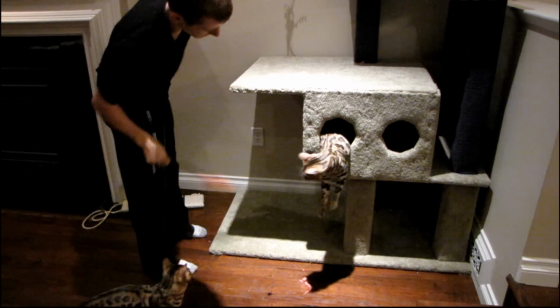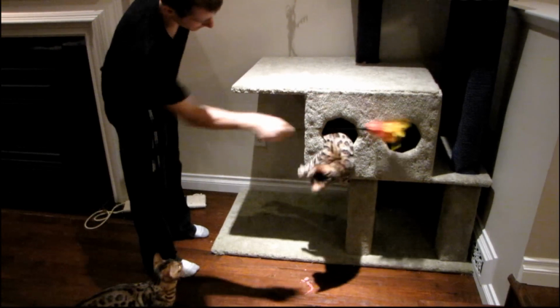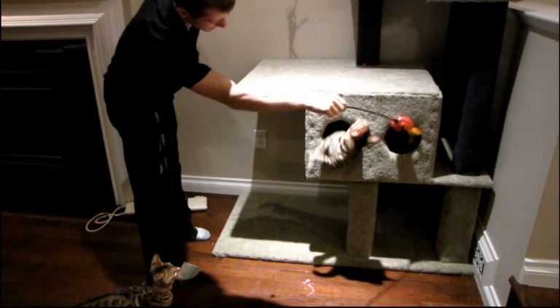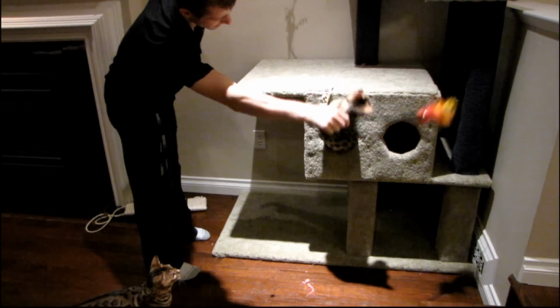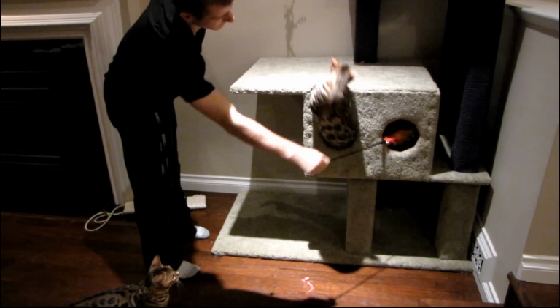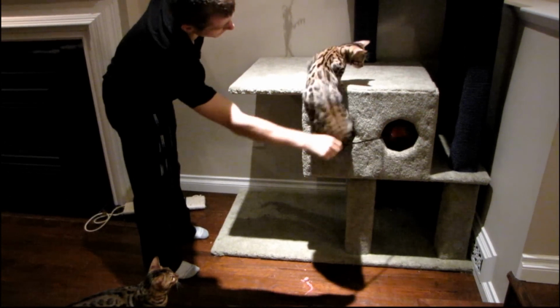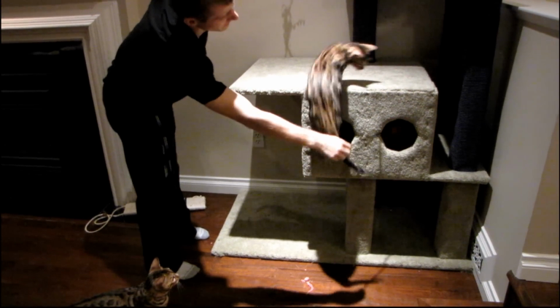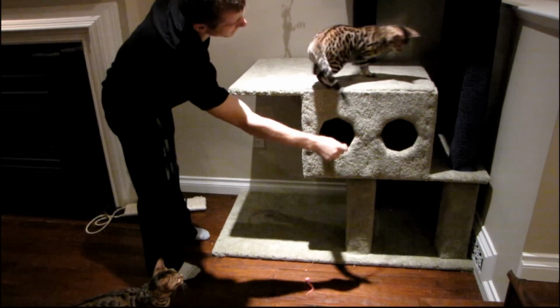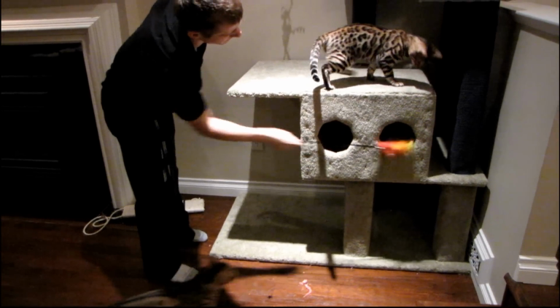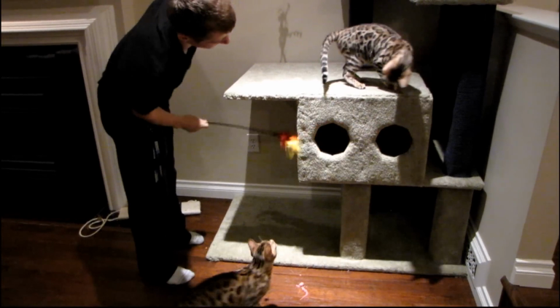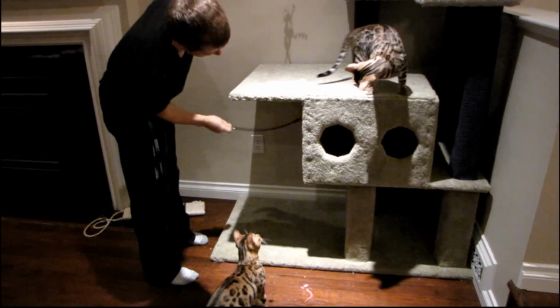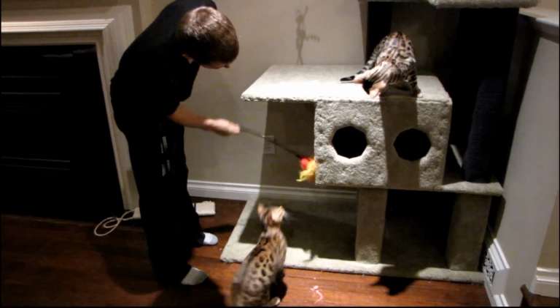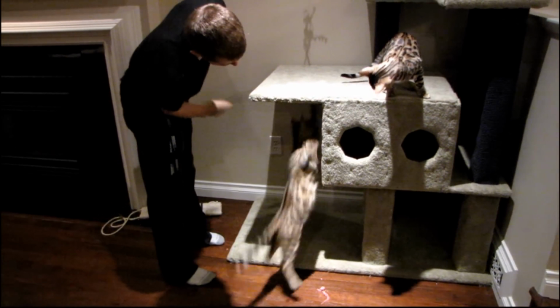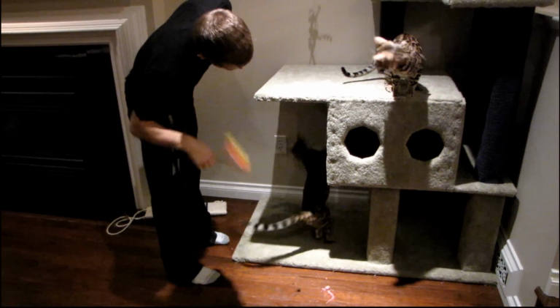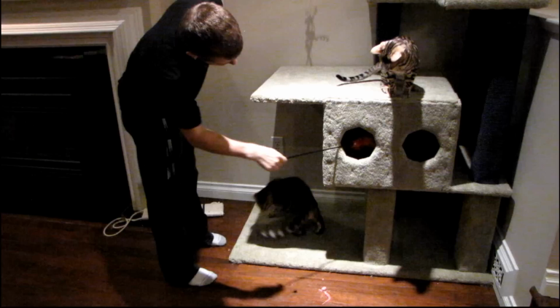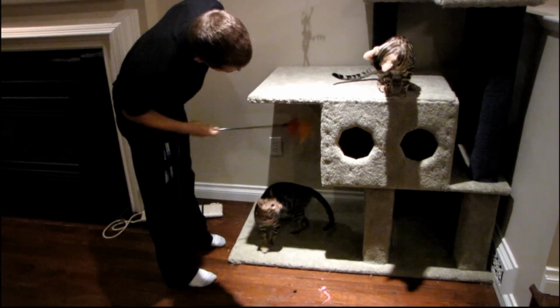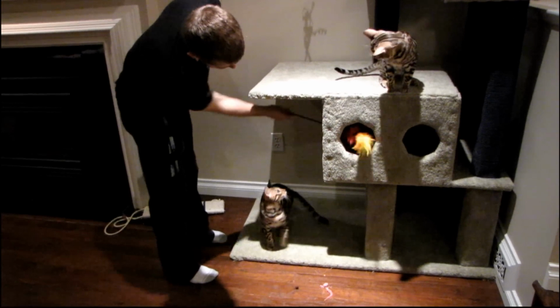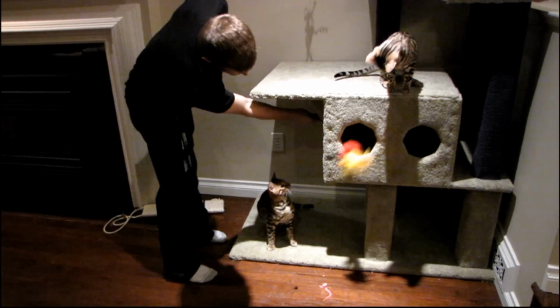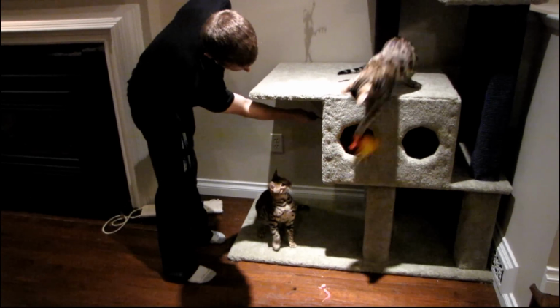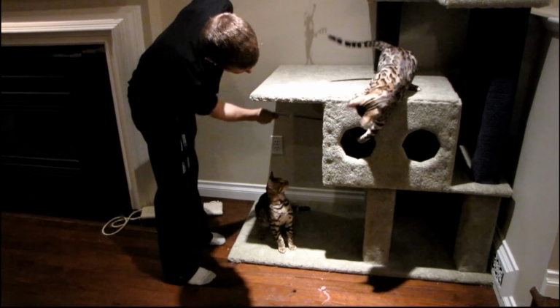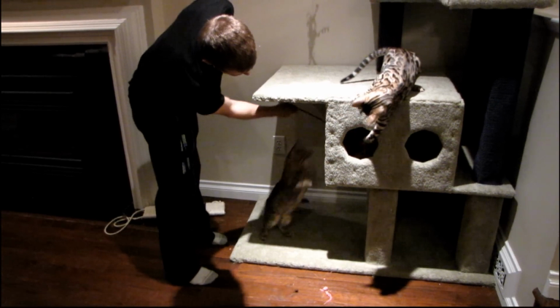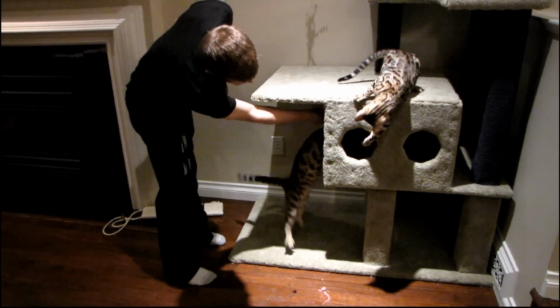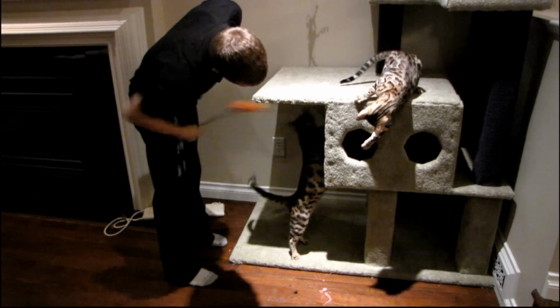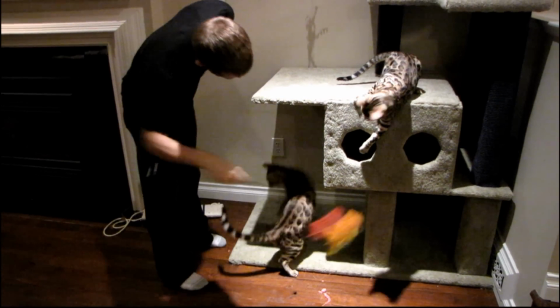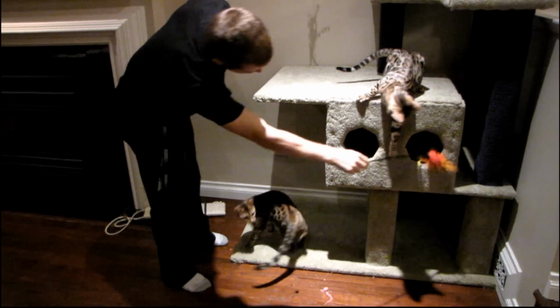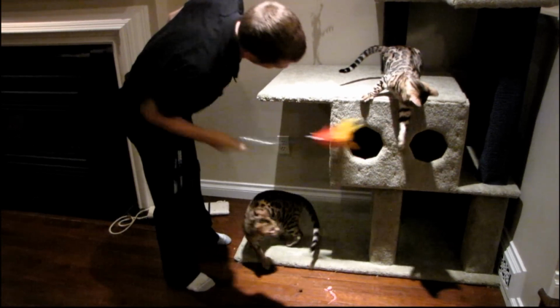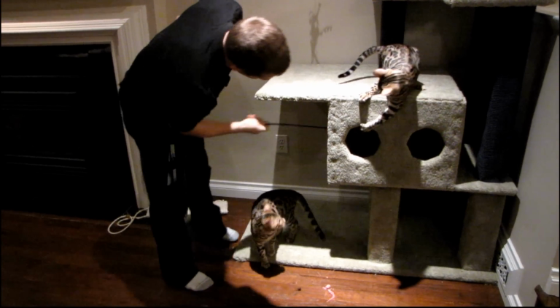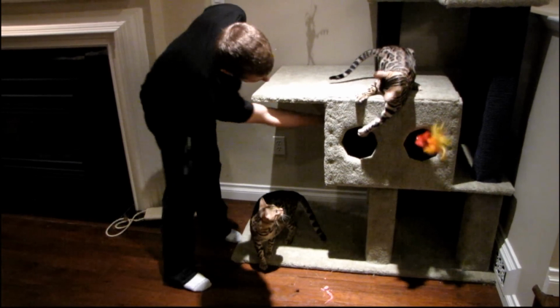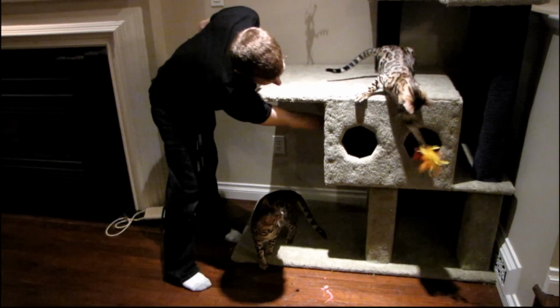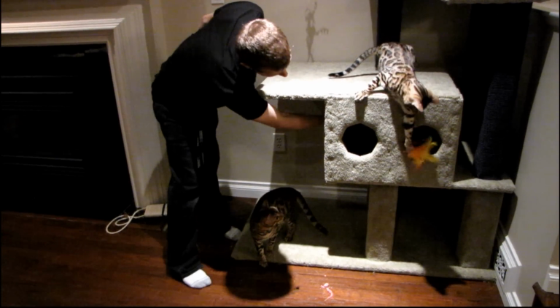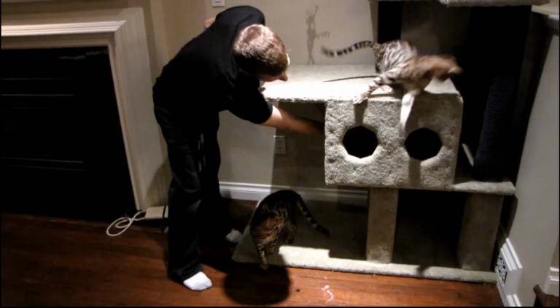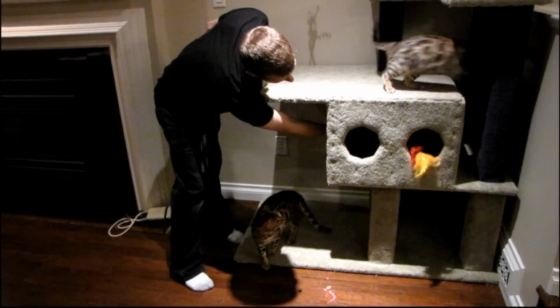Oh, there he goes. Well, now it's over here. What are you gonna do? Here we go. A lot of times I can get them to go in and out of the holes in the cat tree very, very quickly with this one. Here we go.